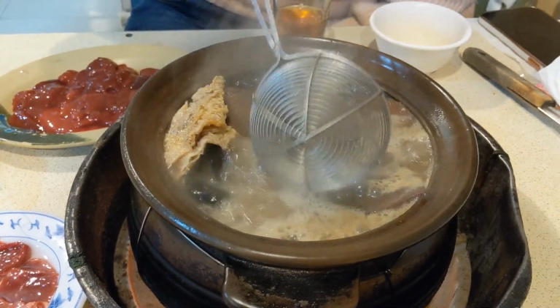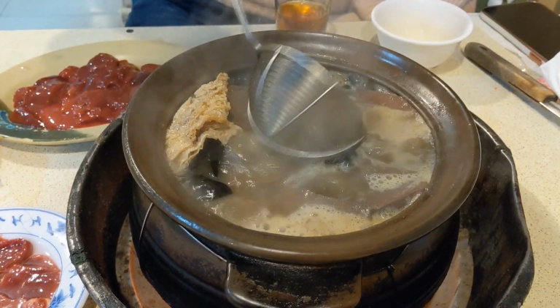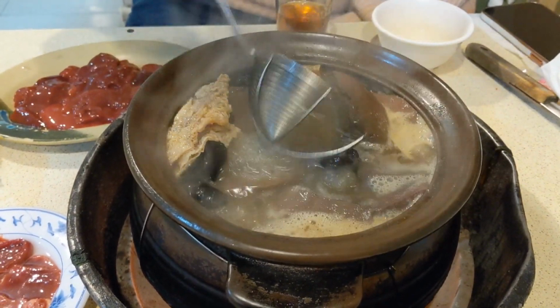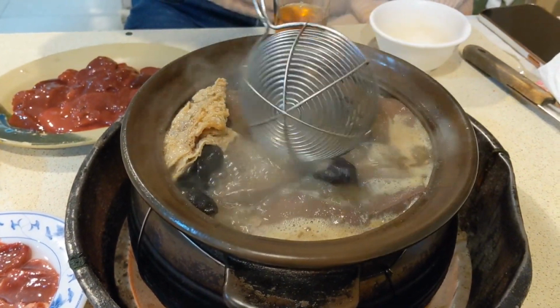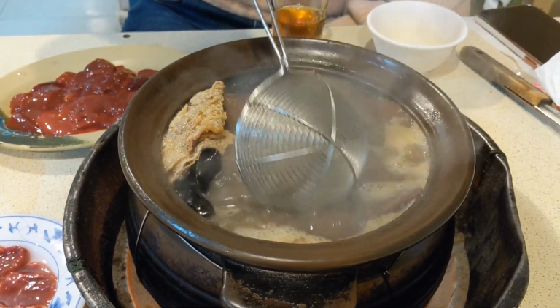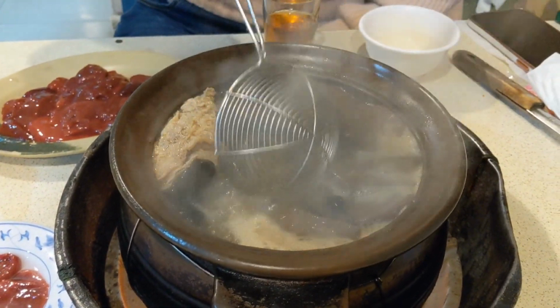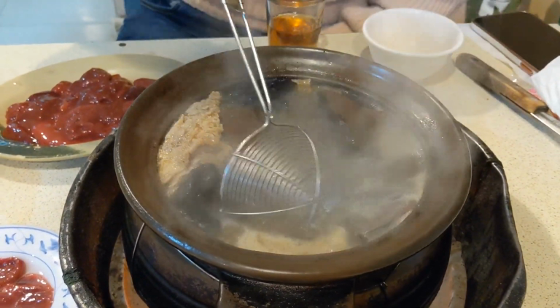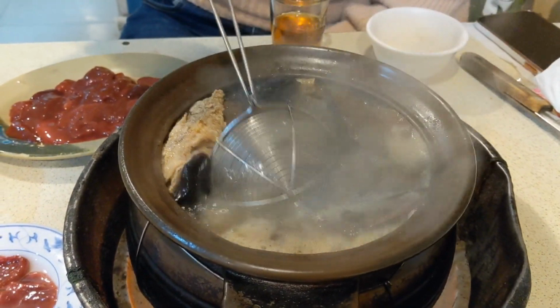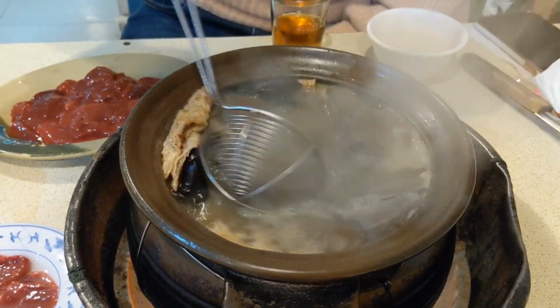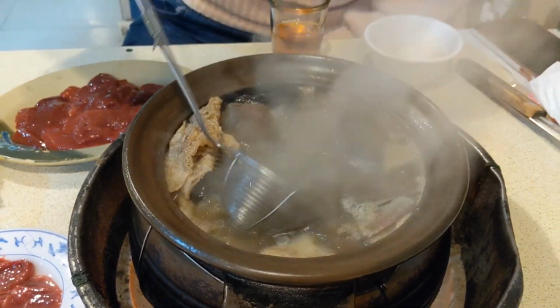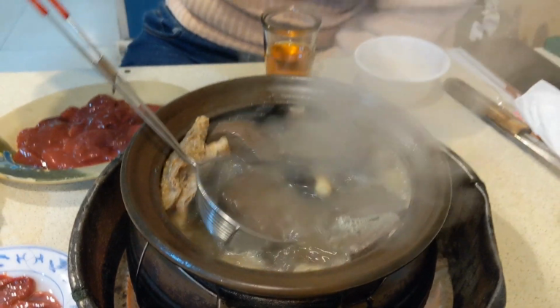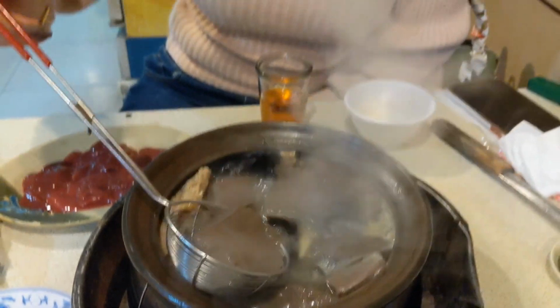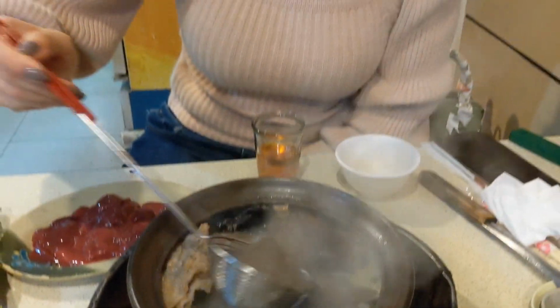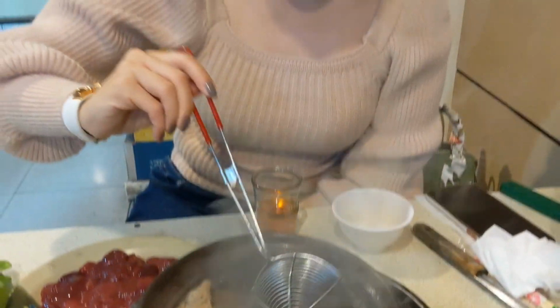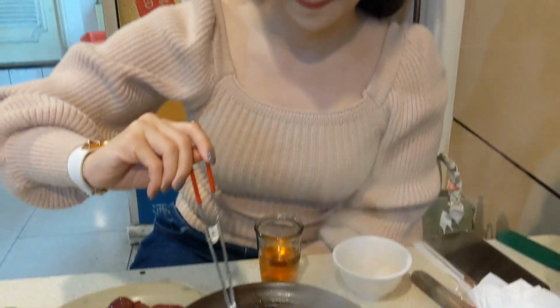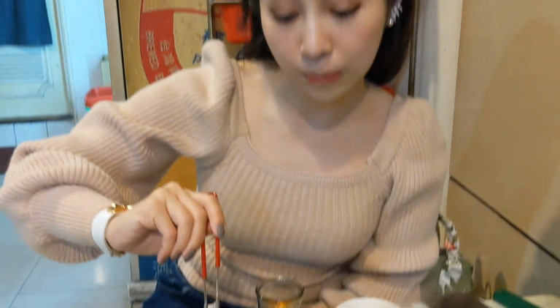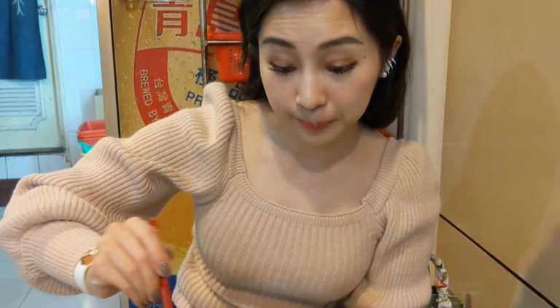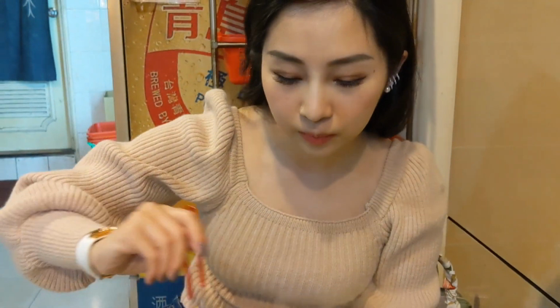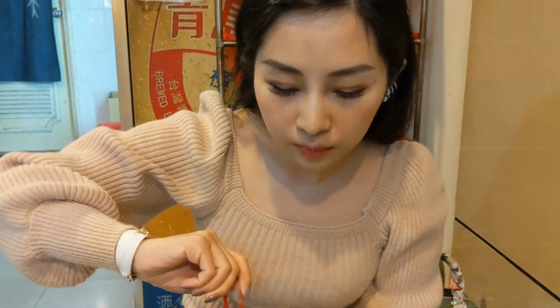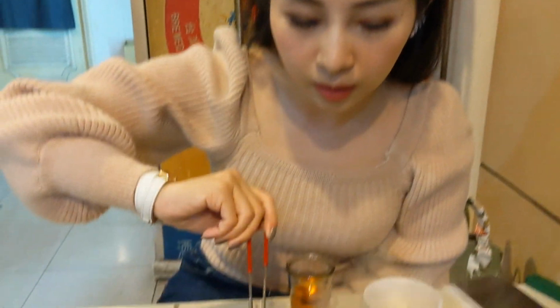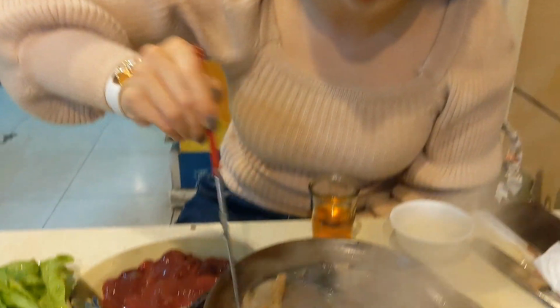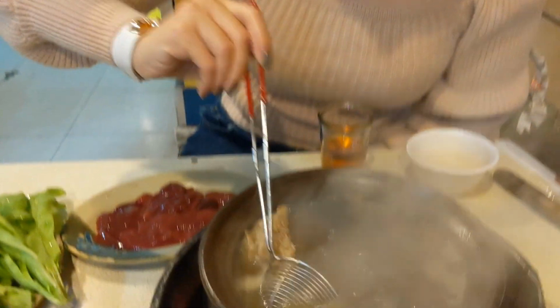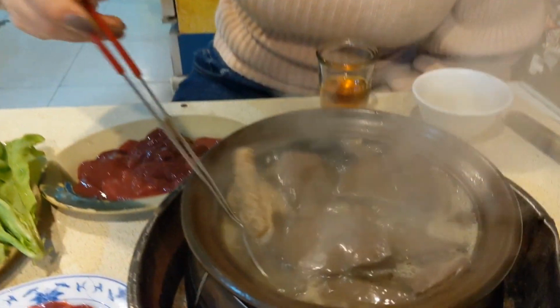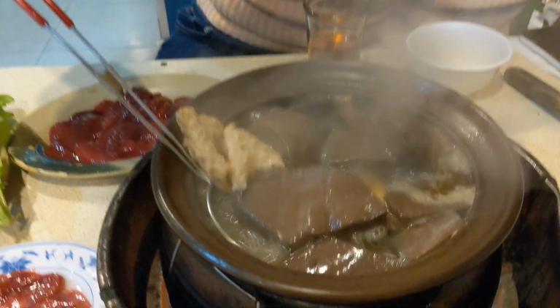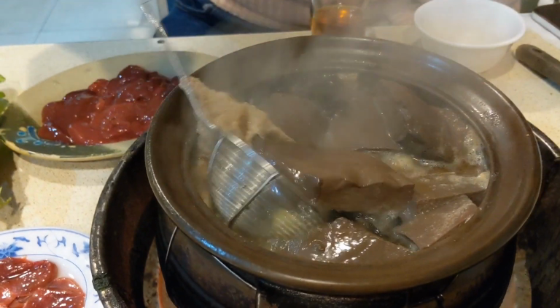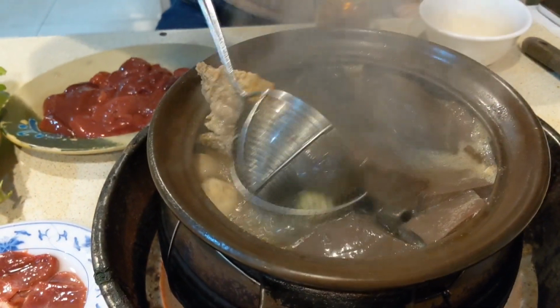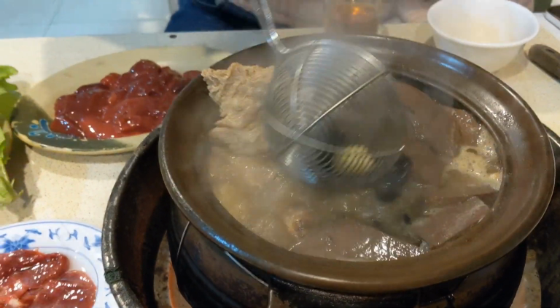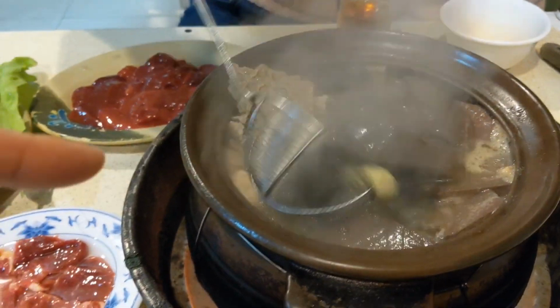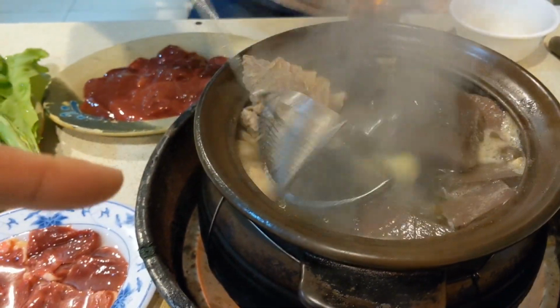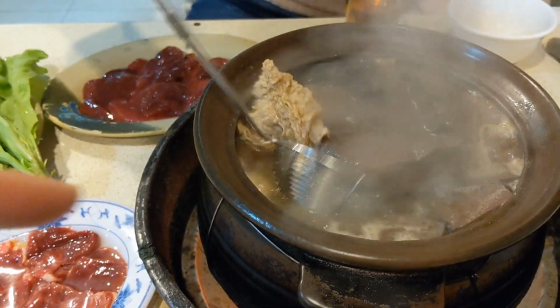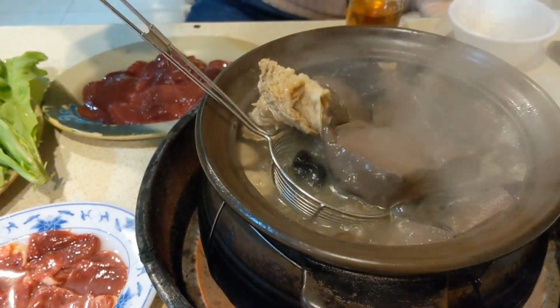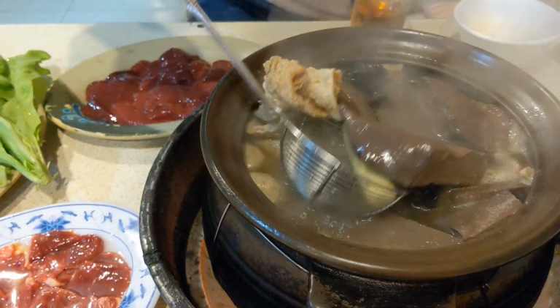What's the name of ginger duck? Ginger duck hot pot. So inside we have... they have this...